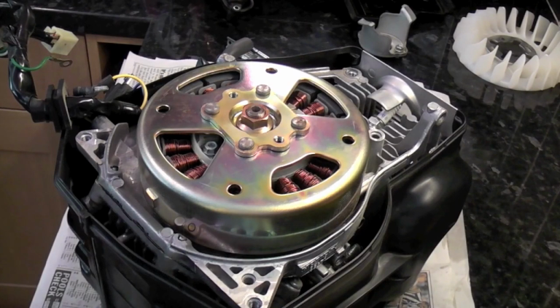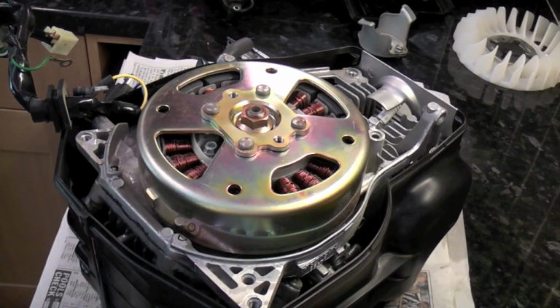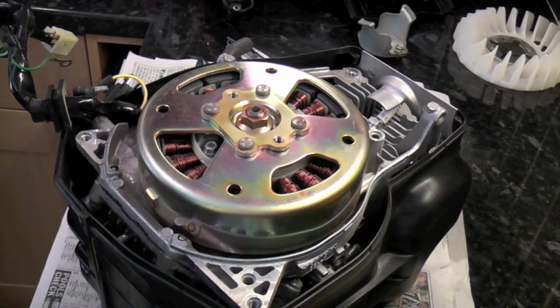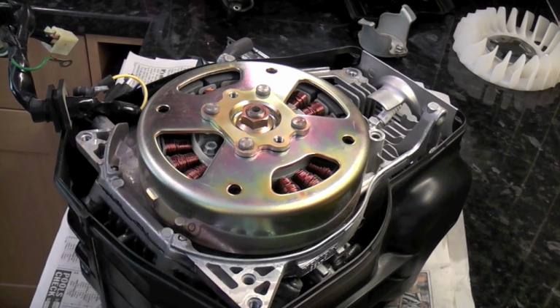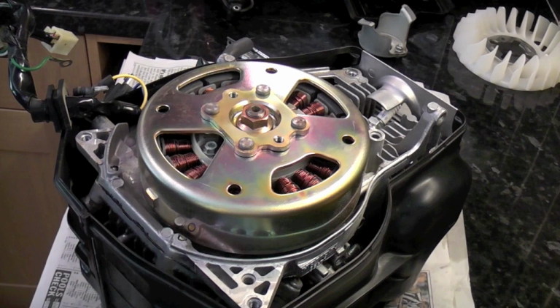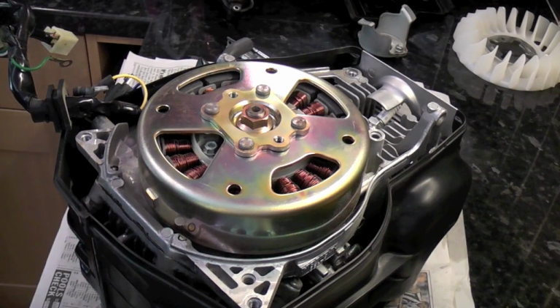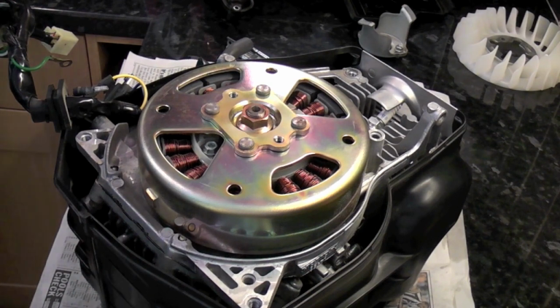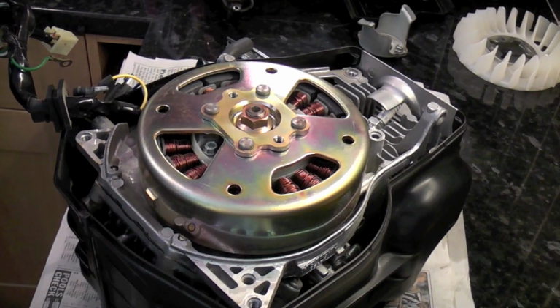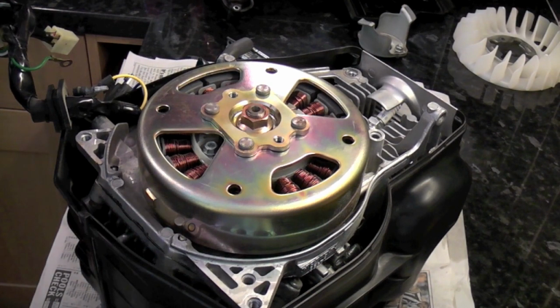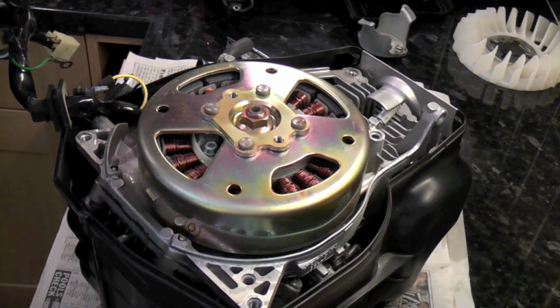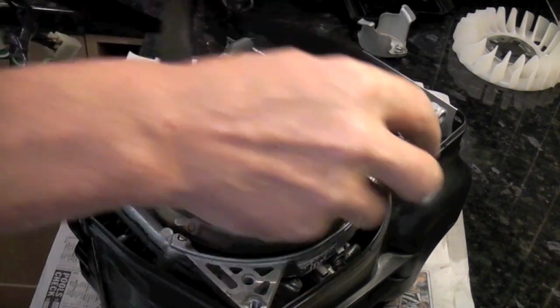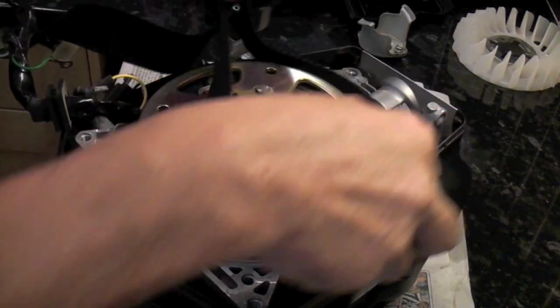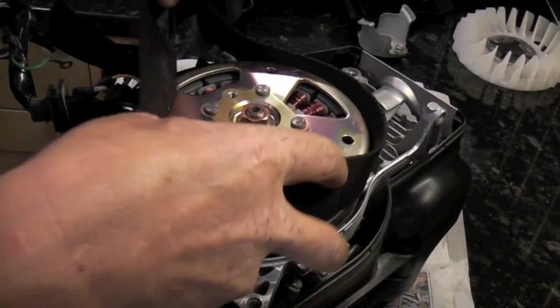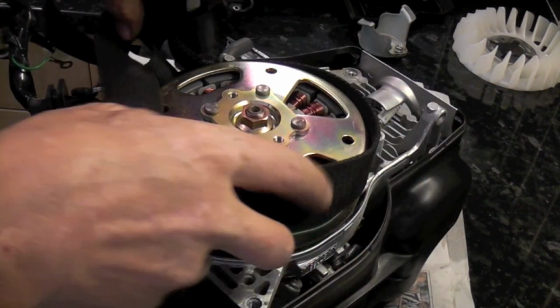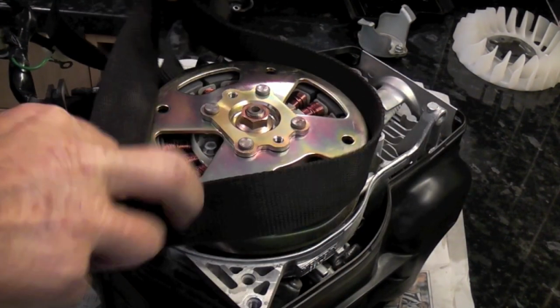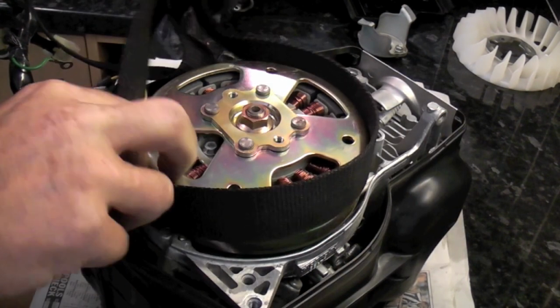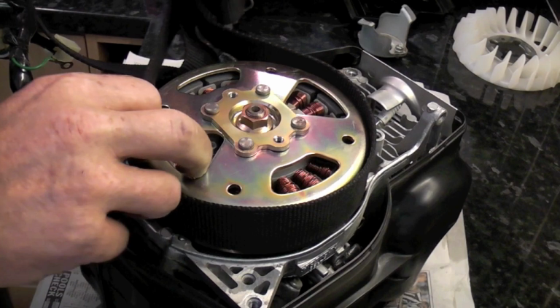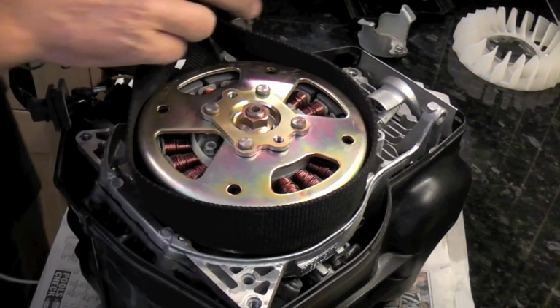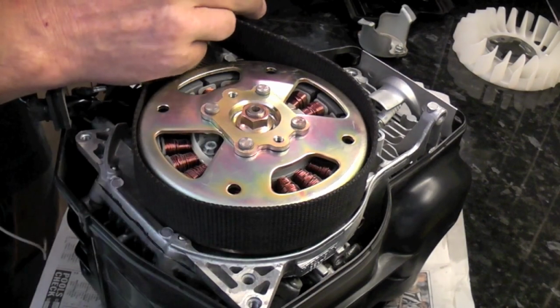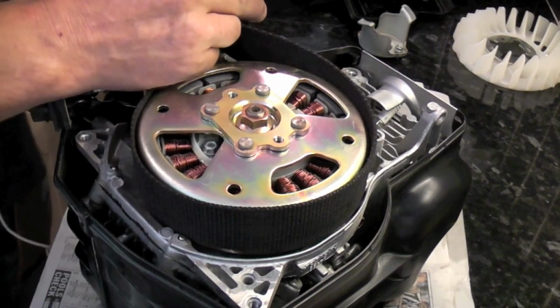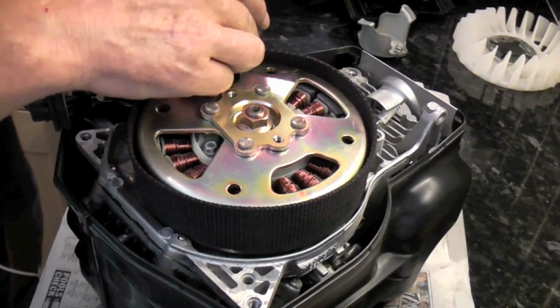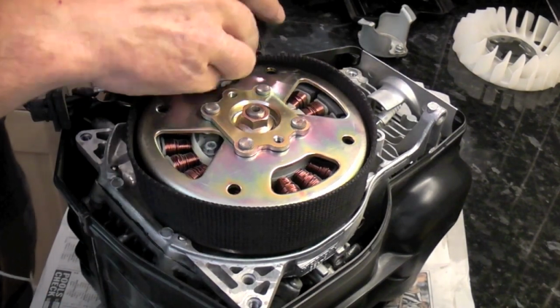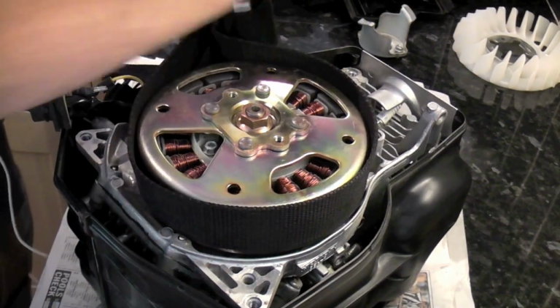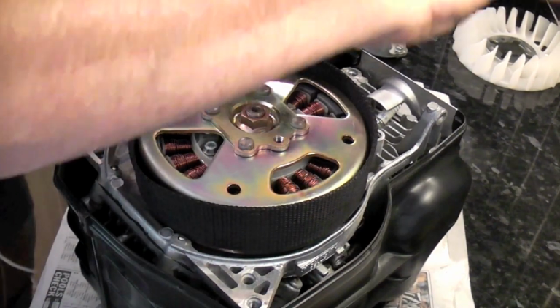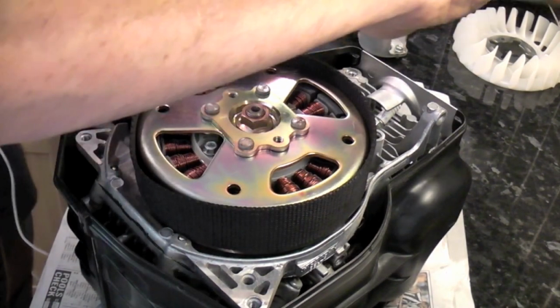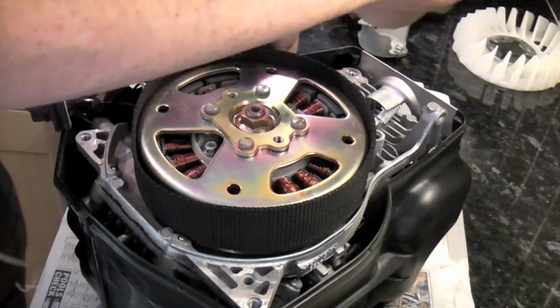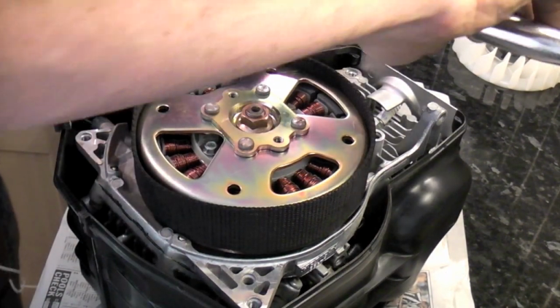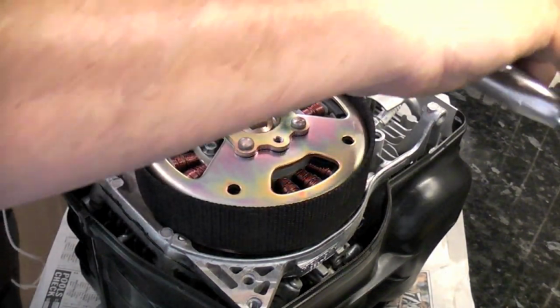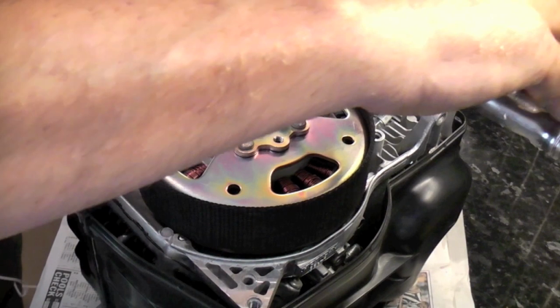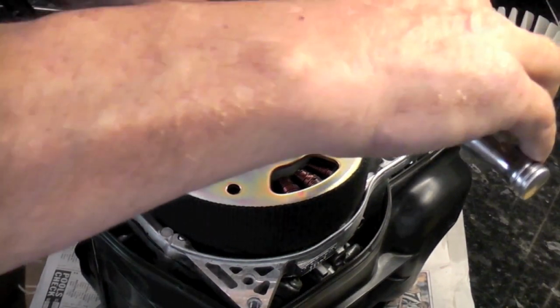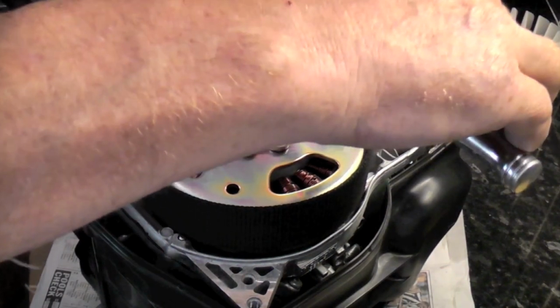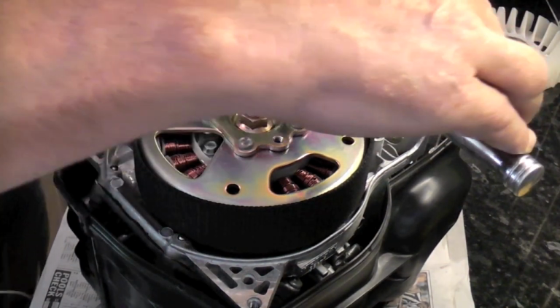This is part two: removal of the flywheel on a Honda EU20i / EU2000i. As you can see, I'm going to use a strap wrench to hold the flywheel while I remove the nut.